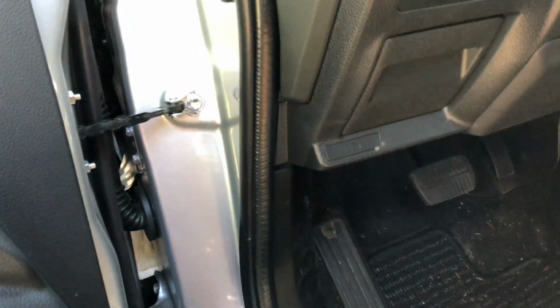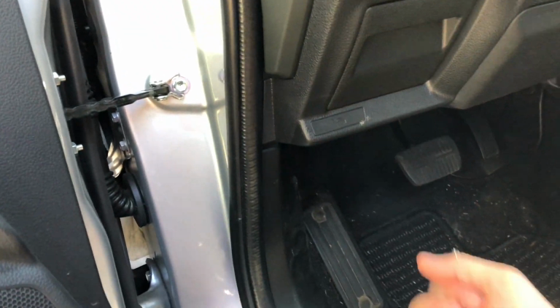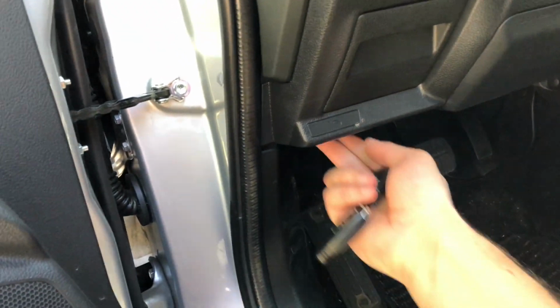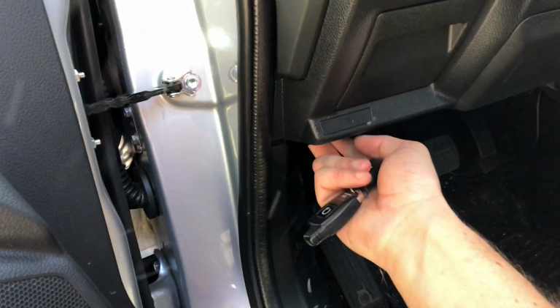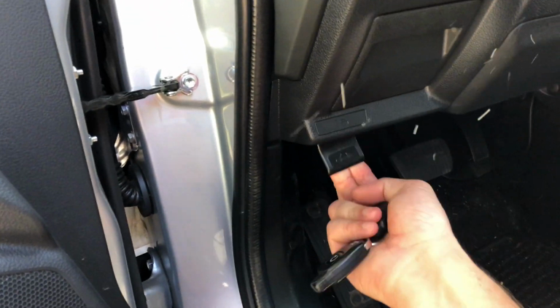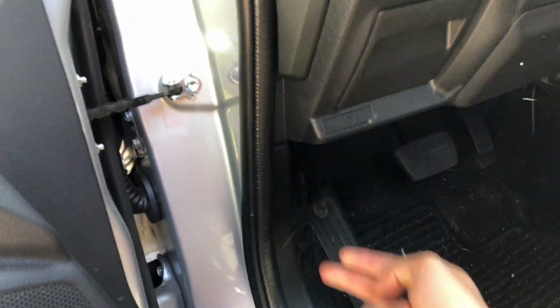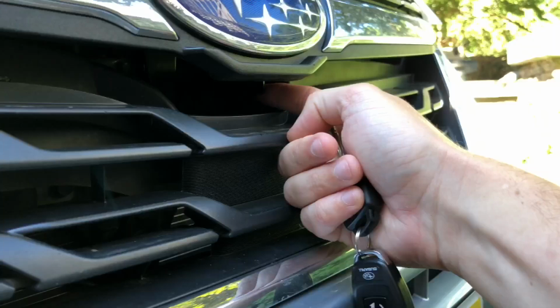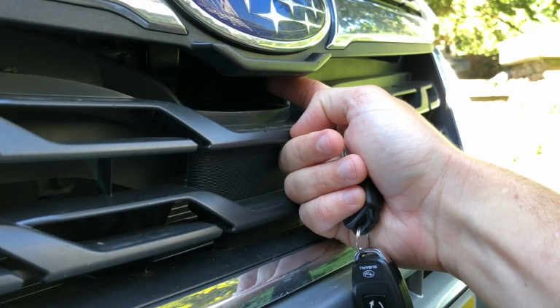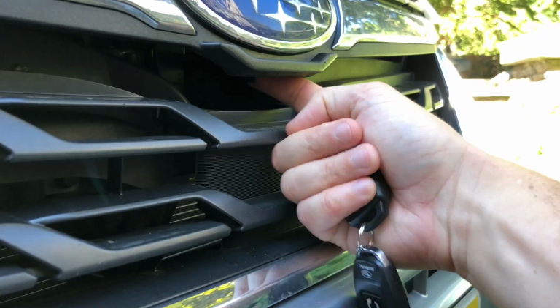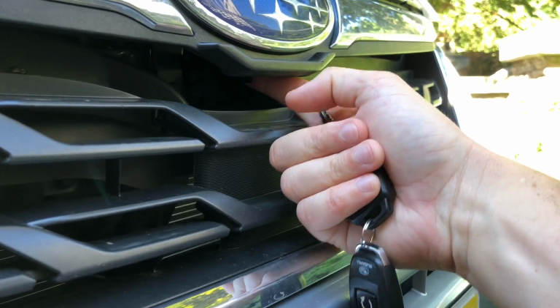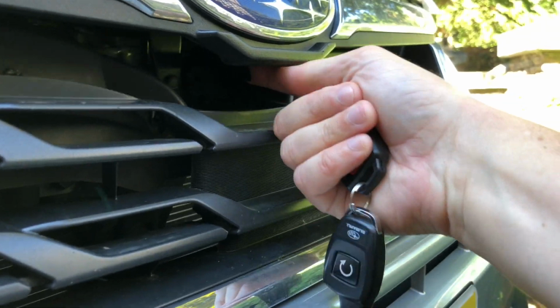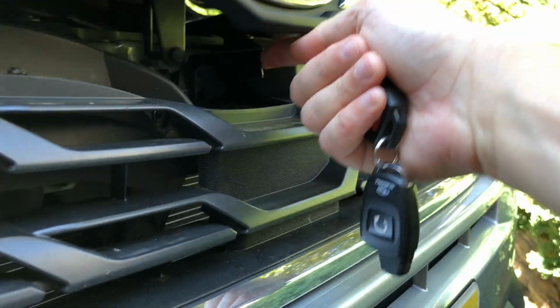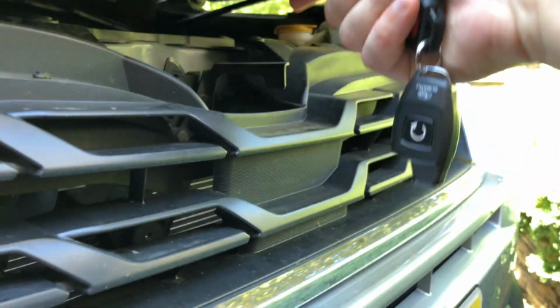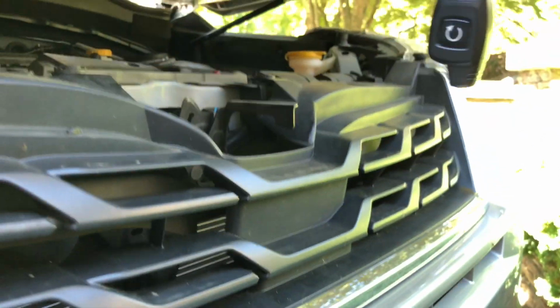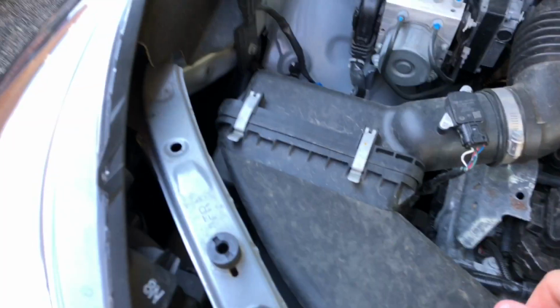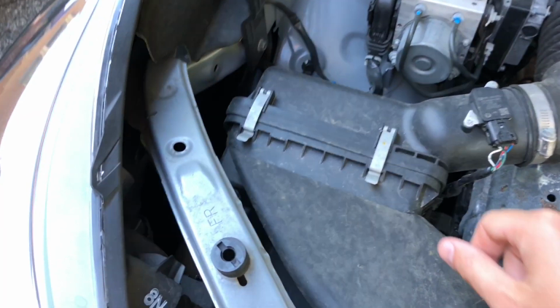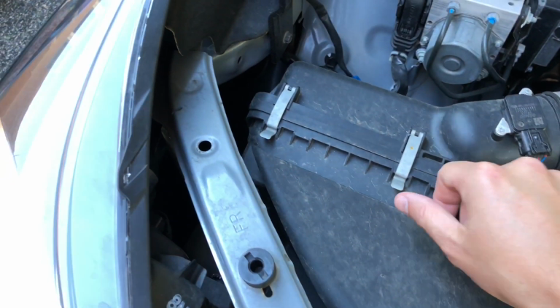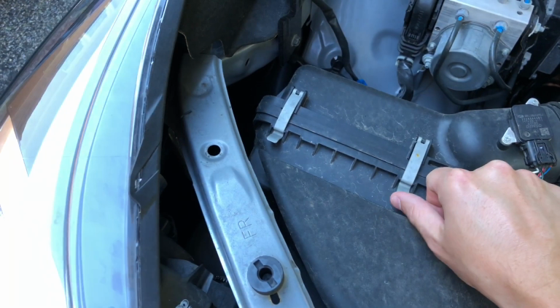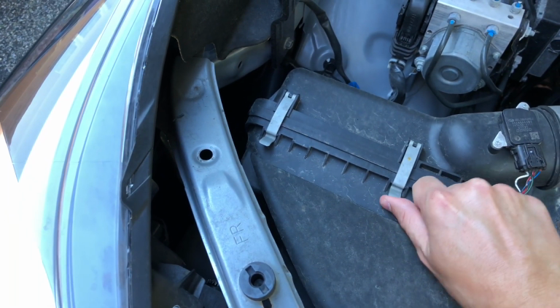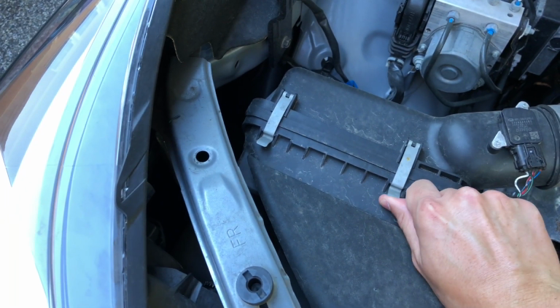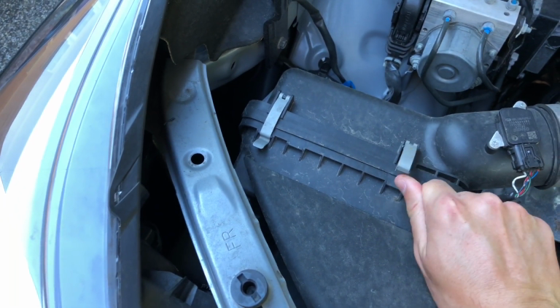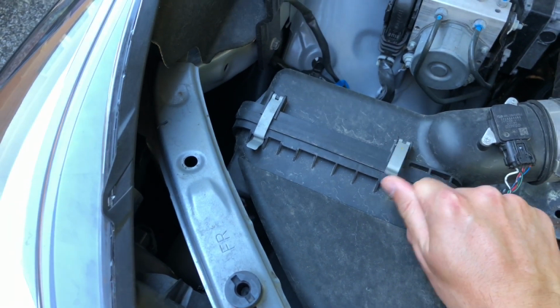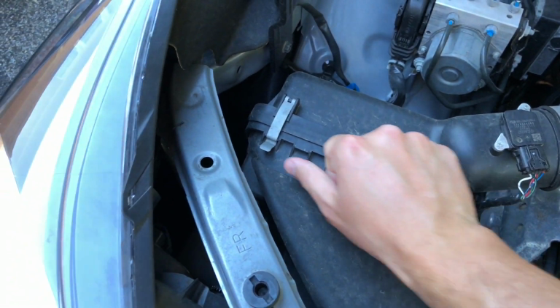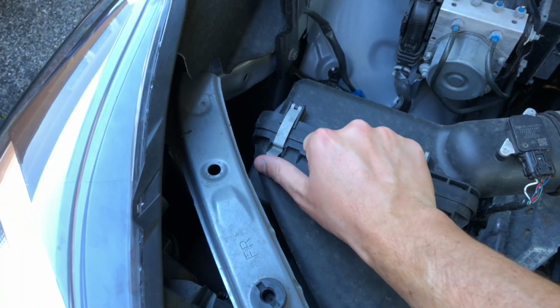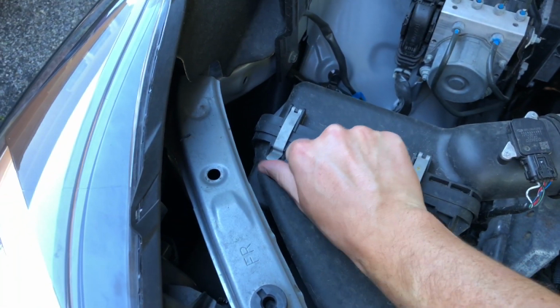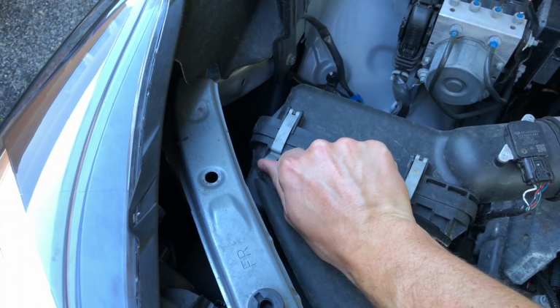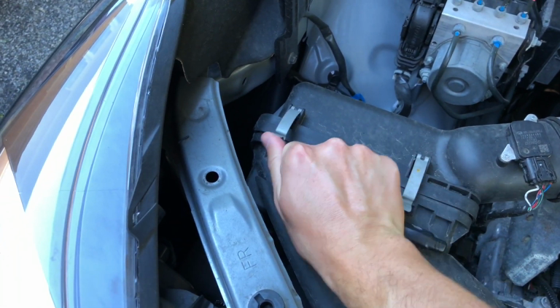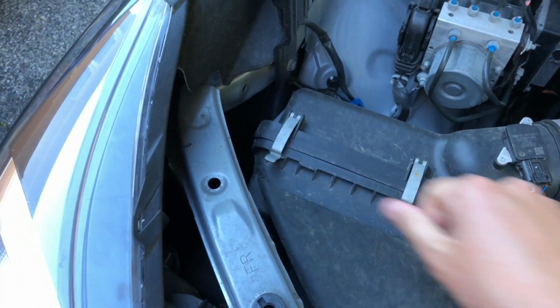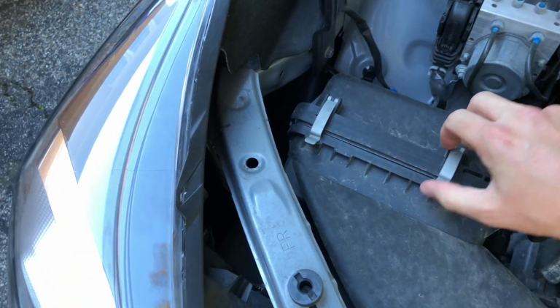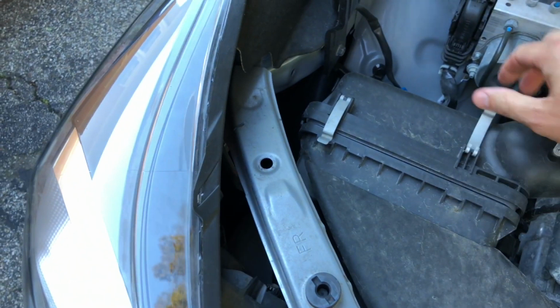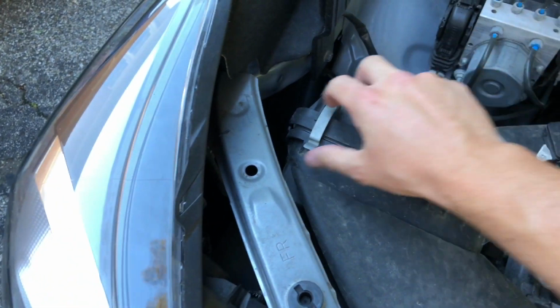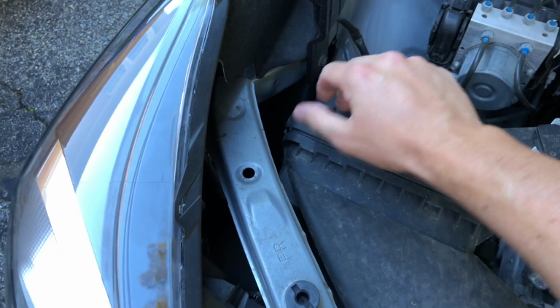Pop the hood. You just push to the left and lift up. In here, pop these tabs. That'll open up the airbox.